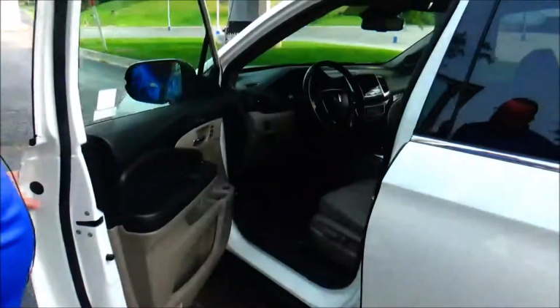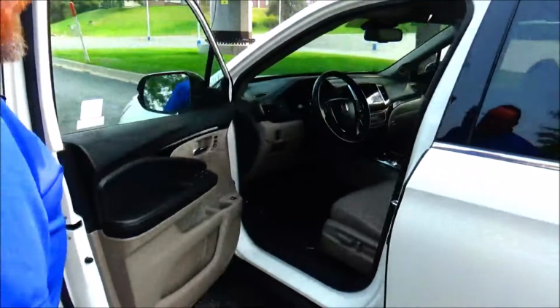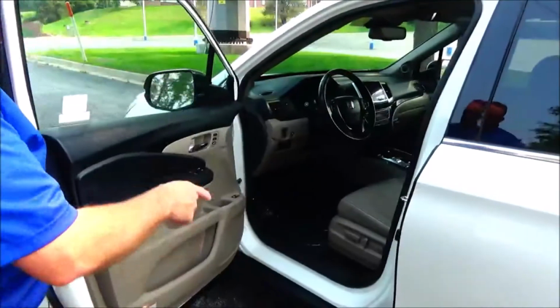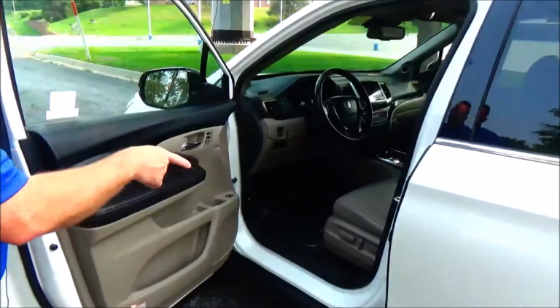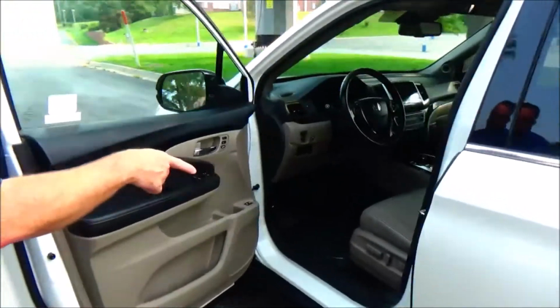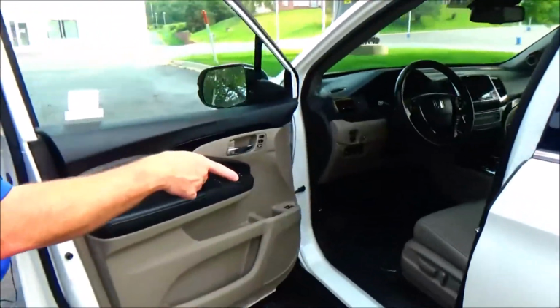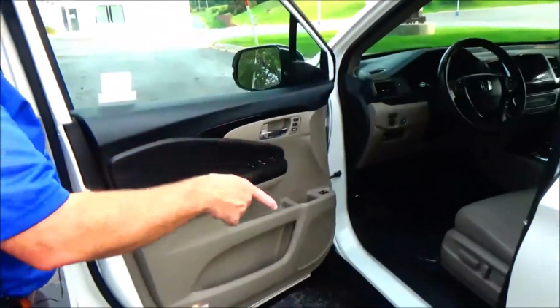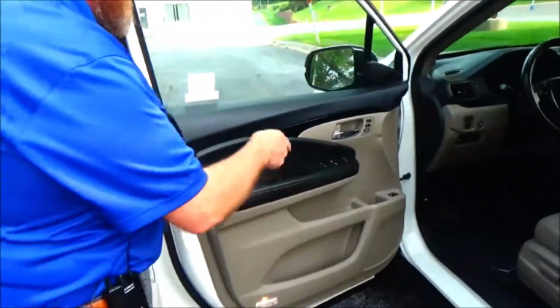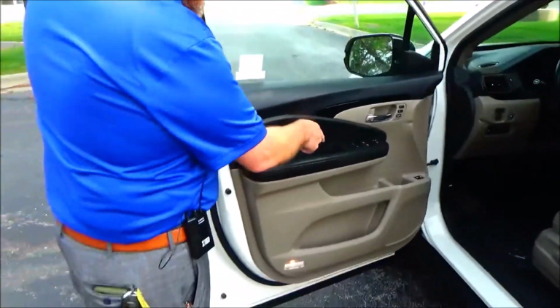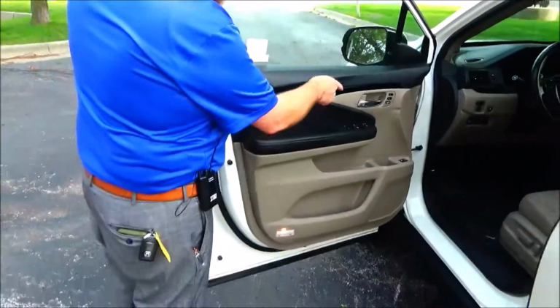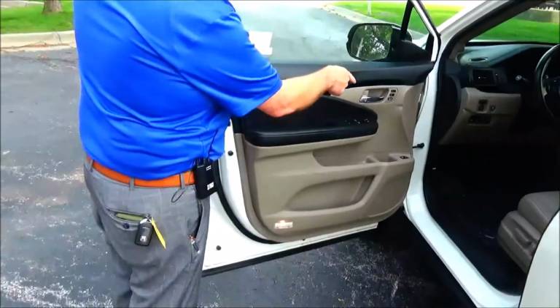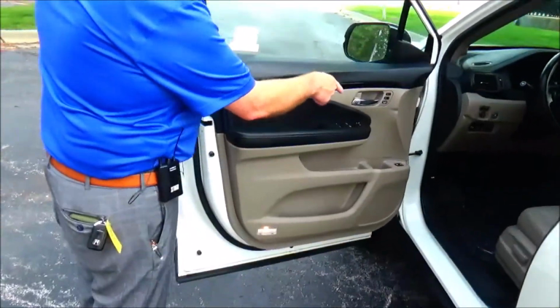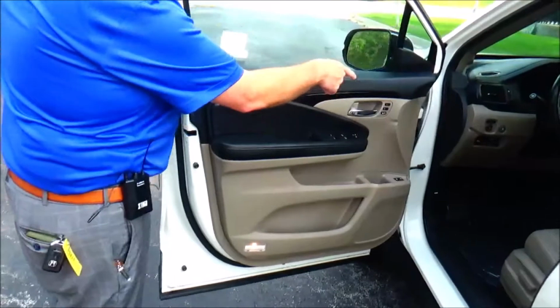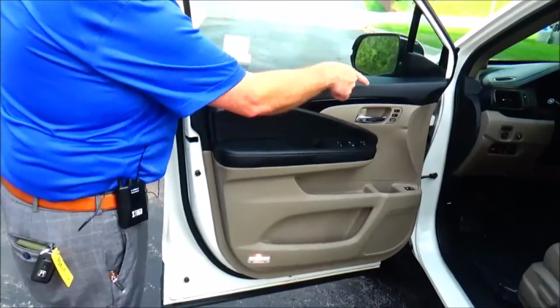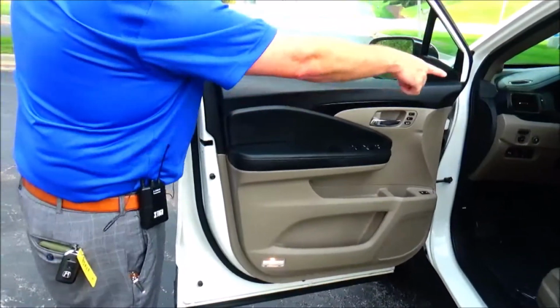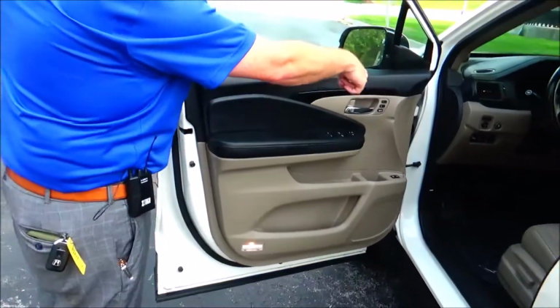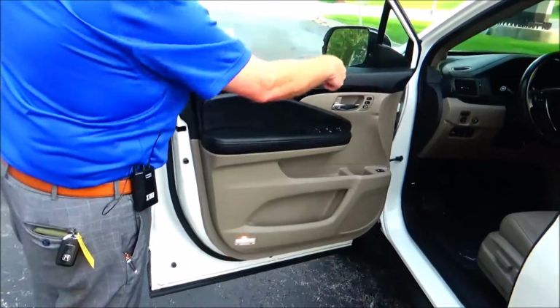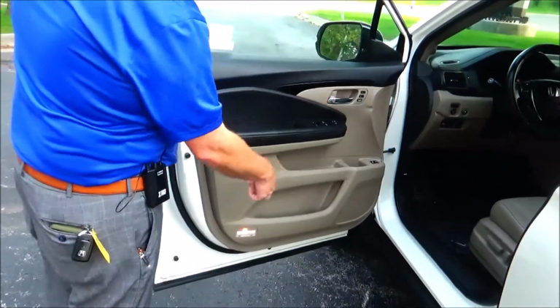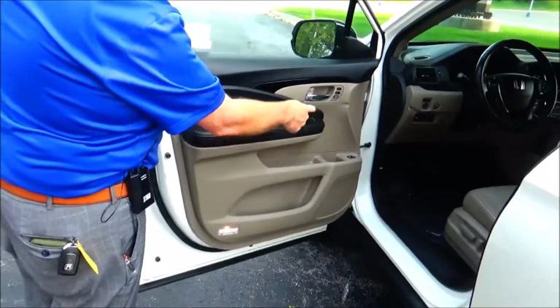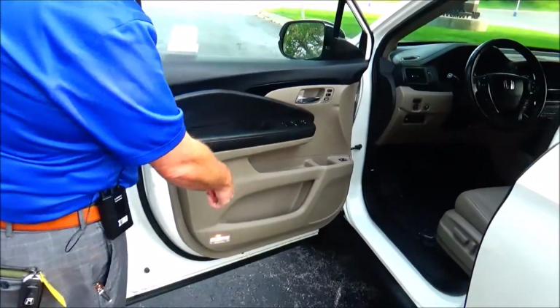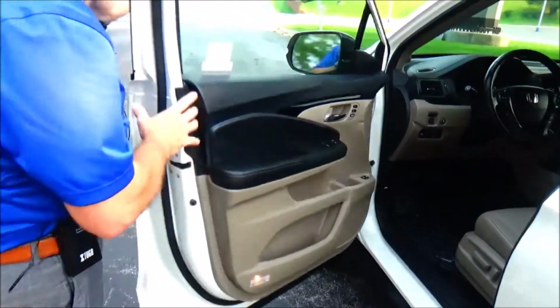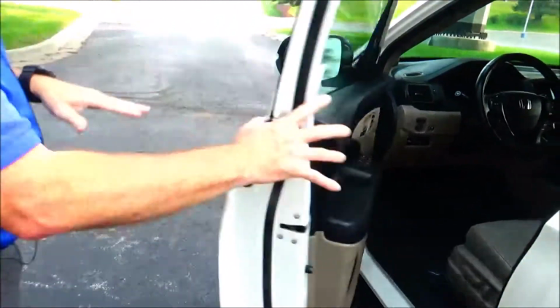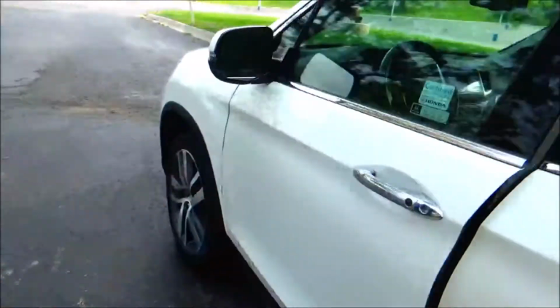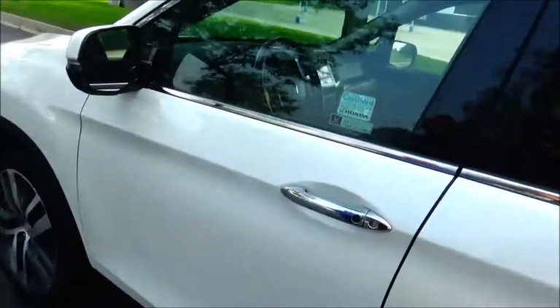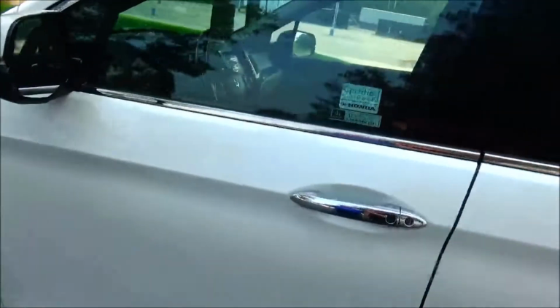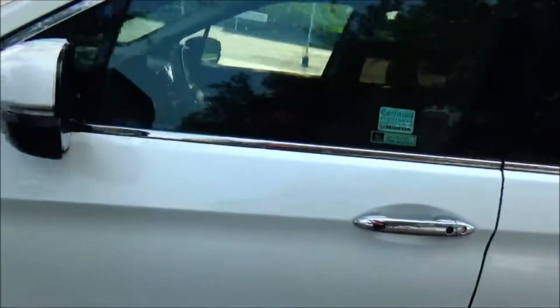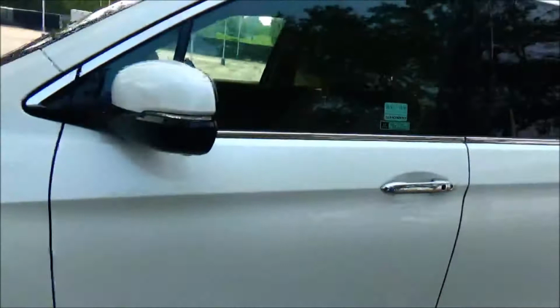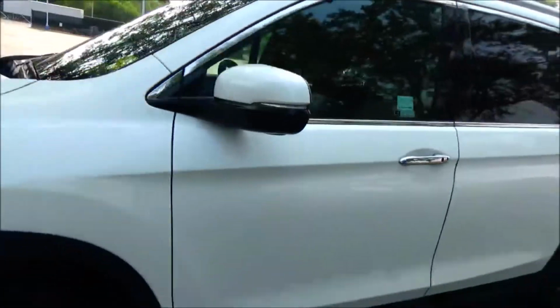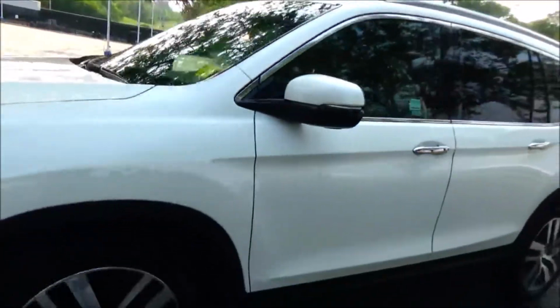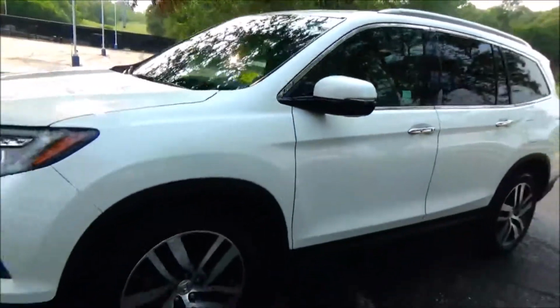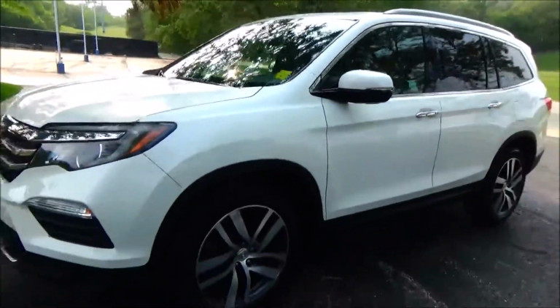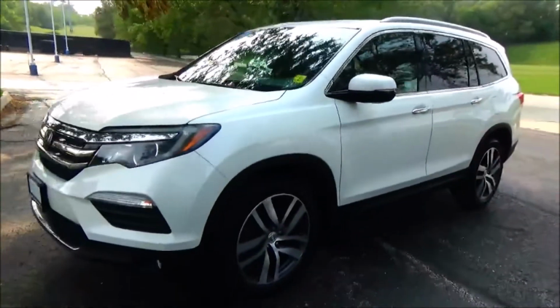8-way power driver seat with adjustable lumbar, power windows, power locks, power mirrors, memory seats and mirrors, cup holders and storage in the door, access to the free Carfax factory report and mechanical inspection sheet.